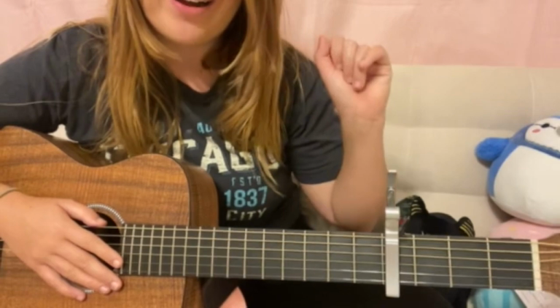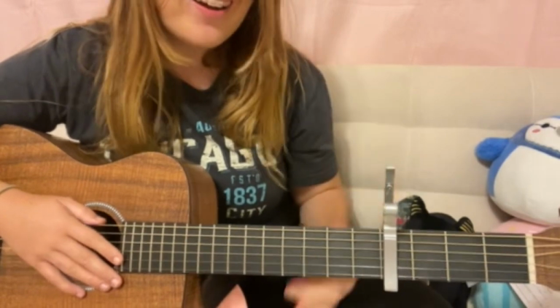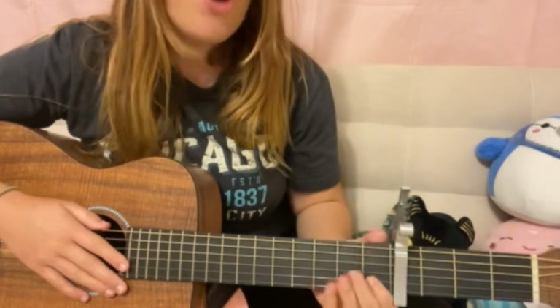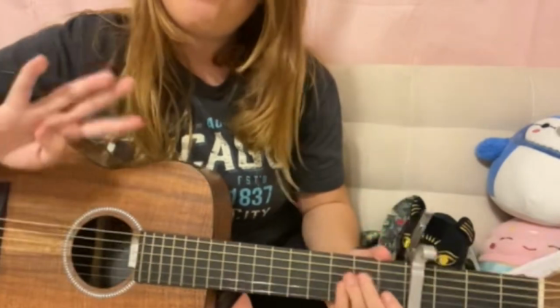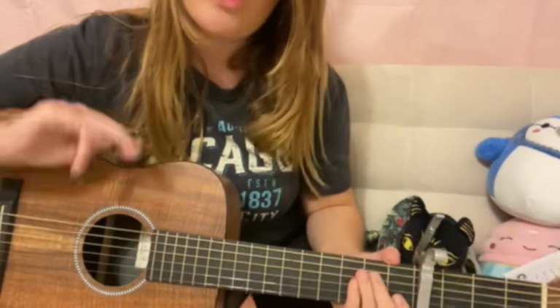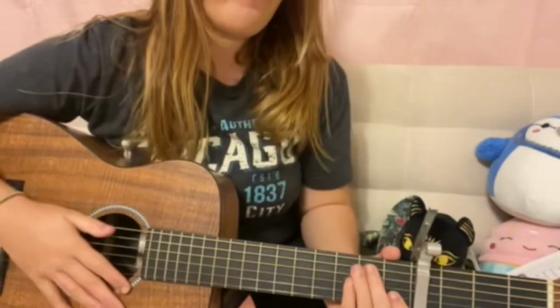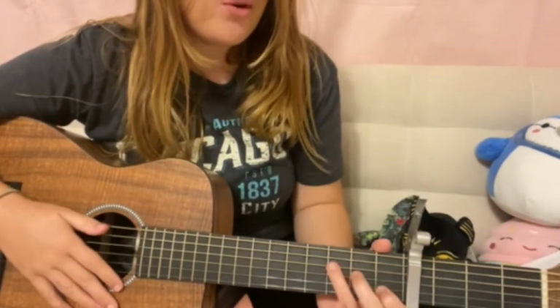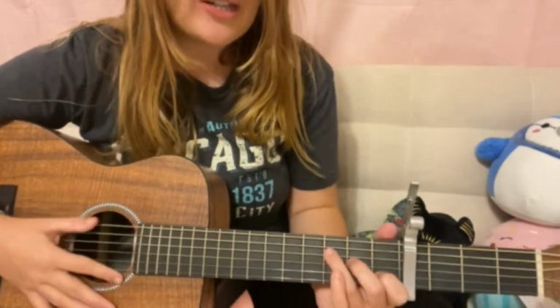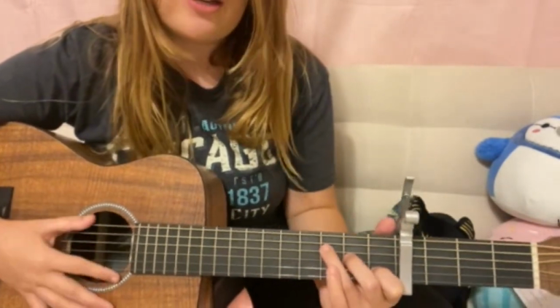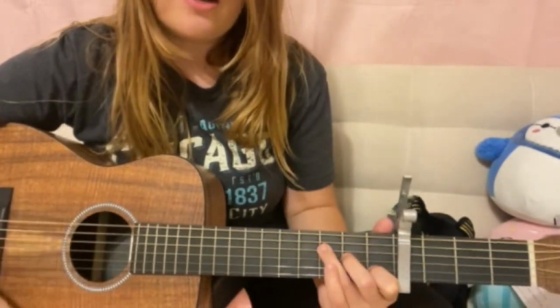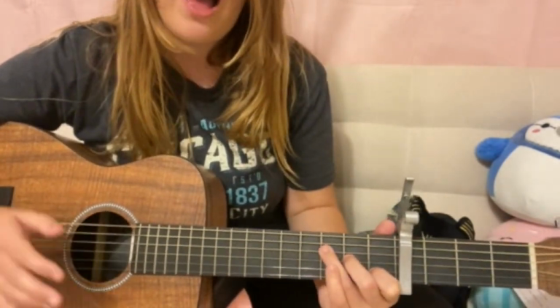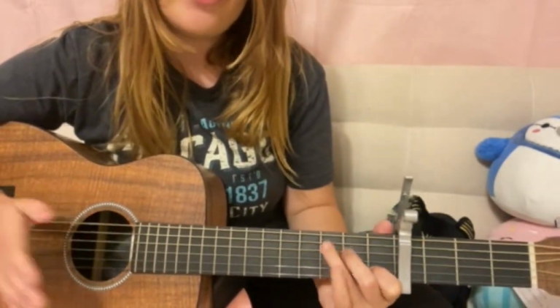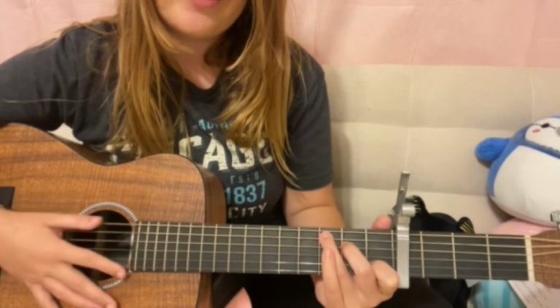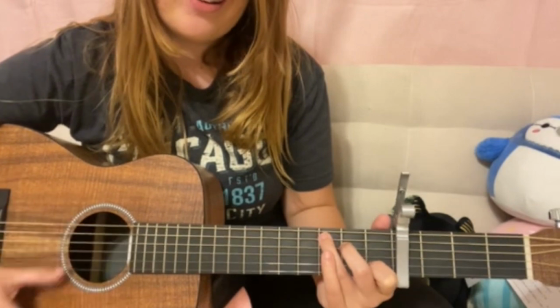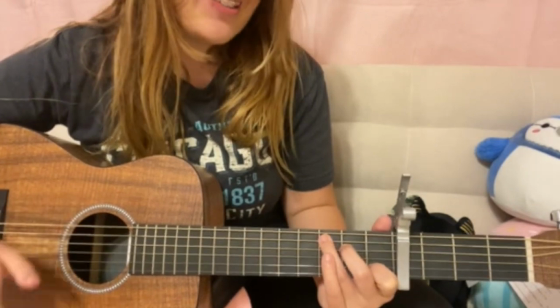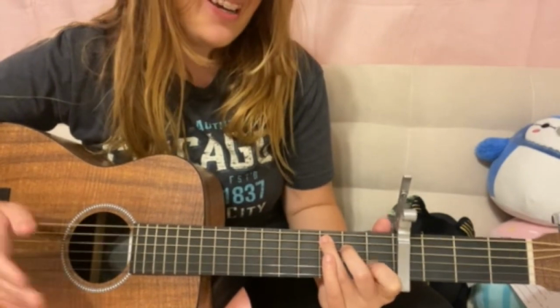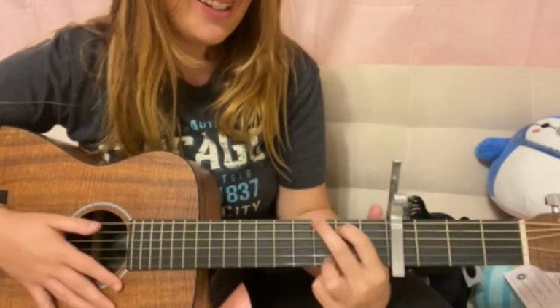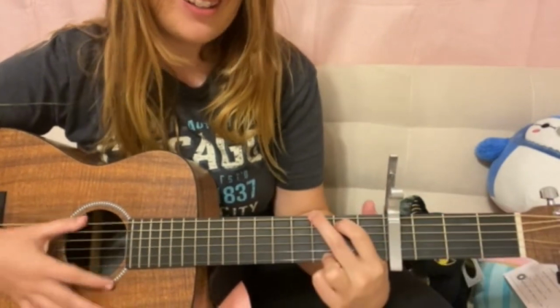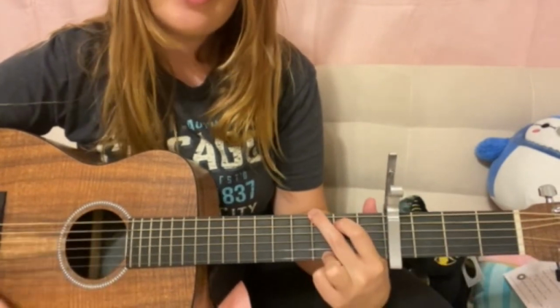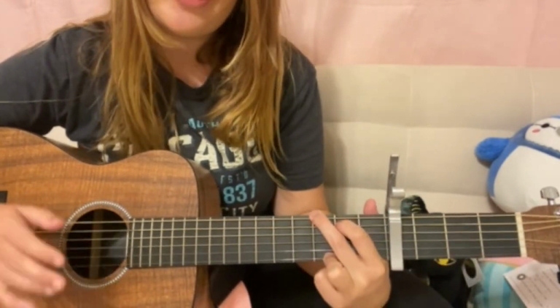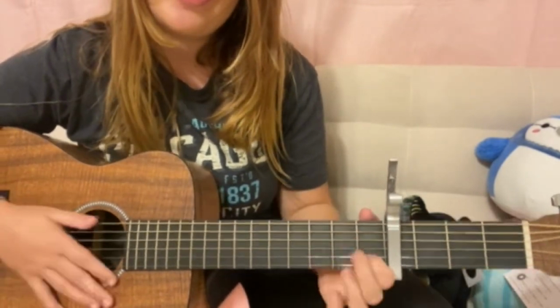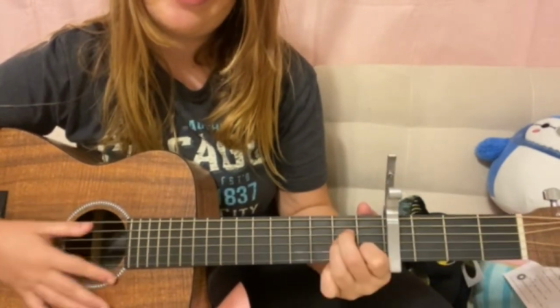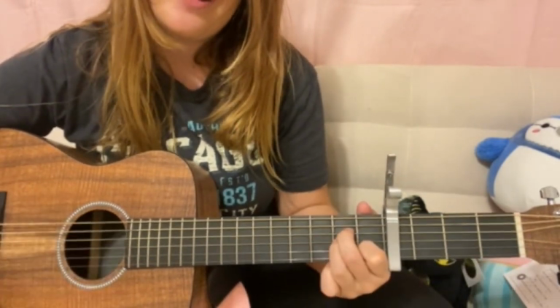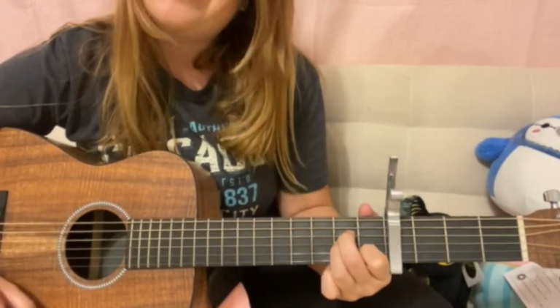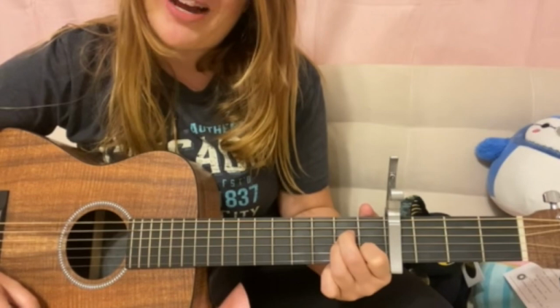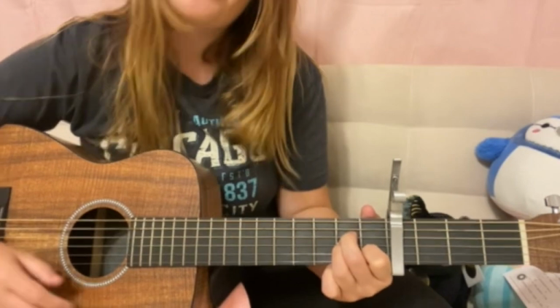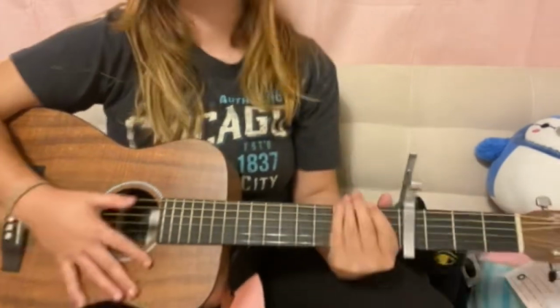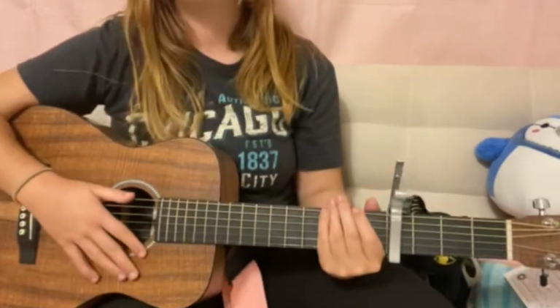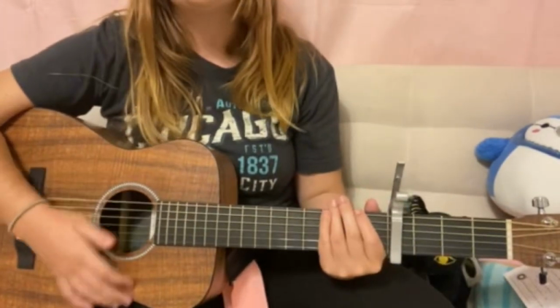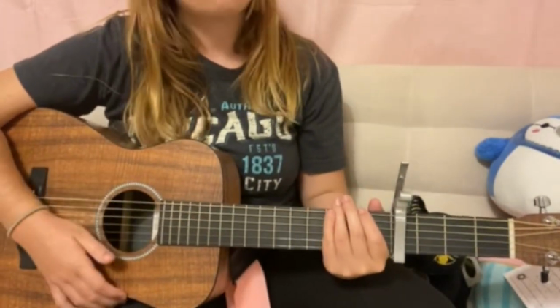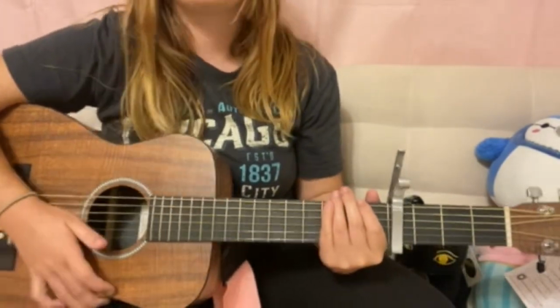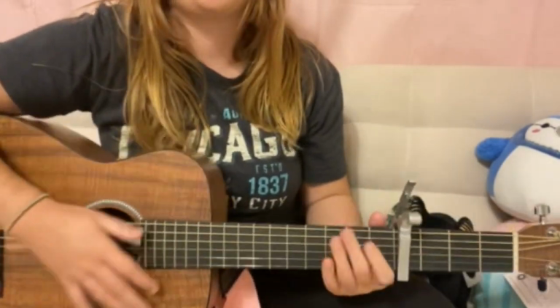All right, so the four chords we're gonna have to know are going to be F, C, G, and A minor. And I'm gonna teach y'all how to play each chord that I just showed you.